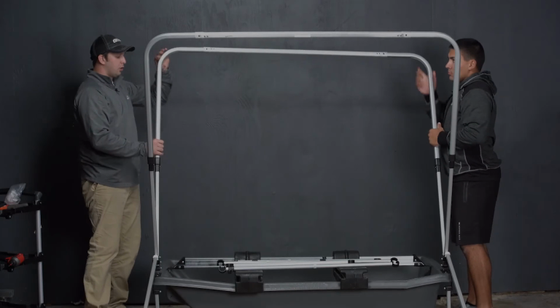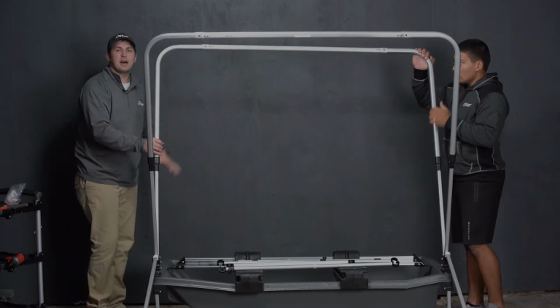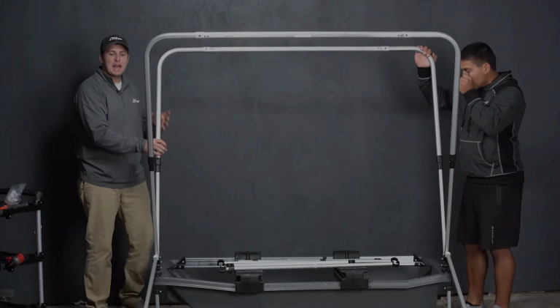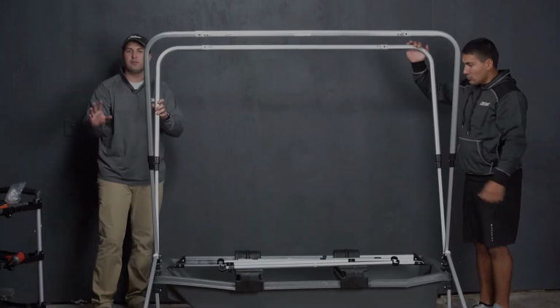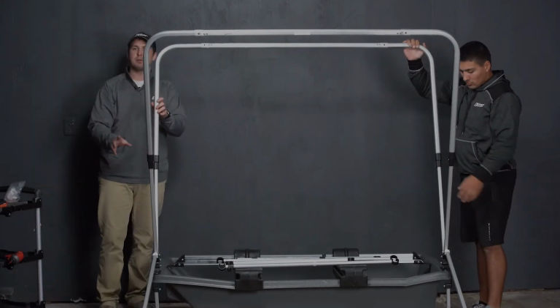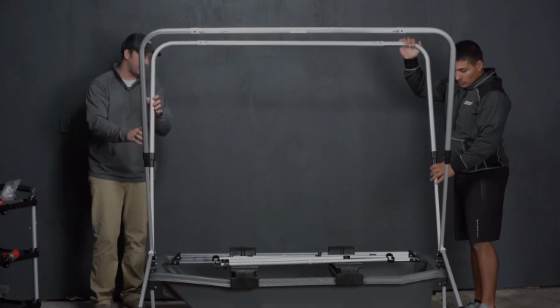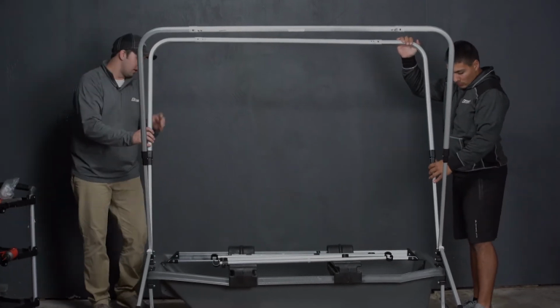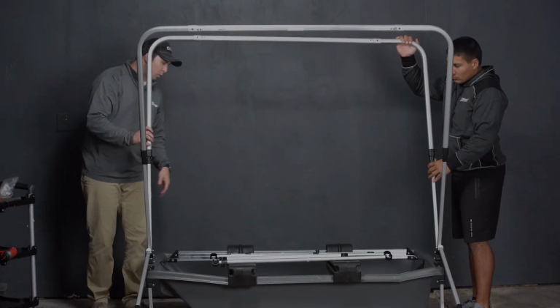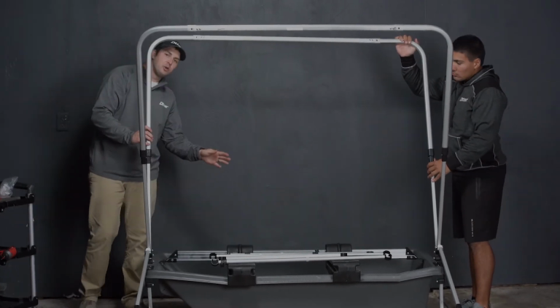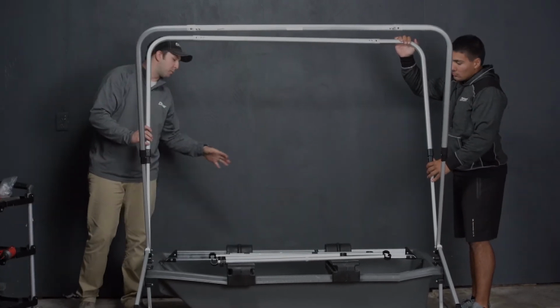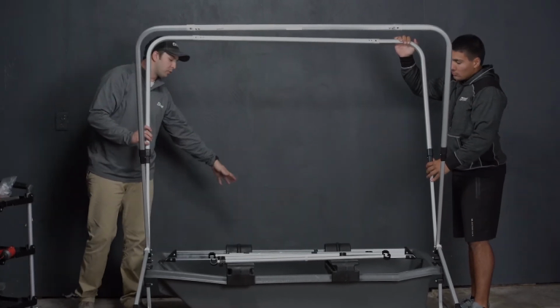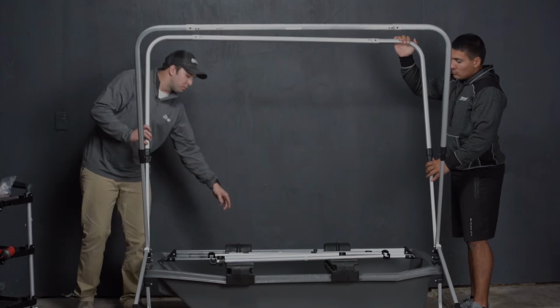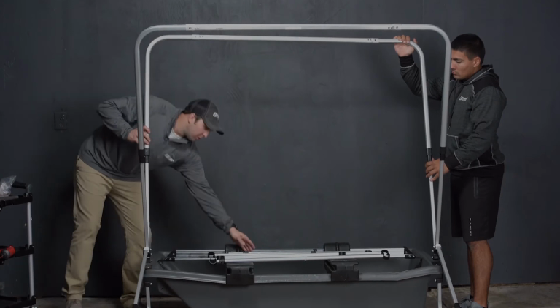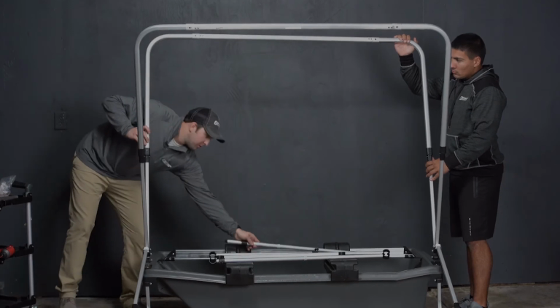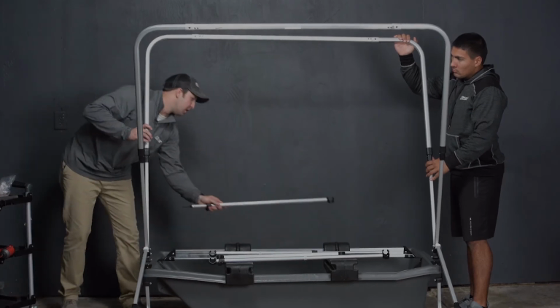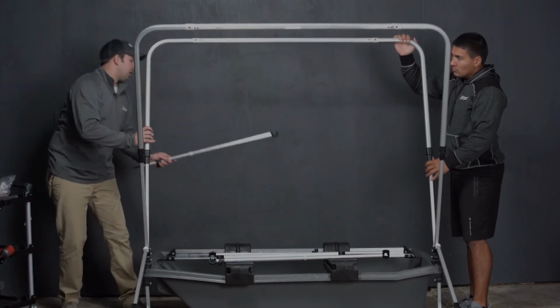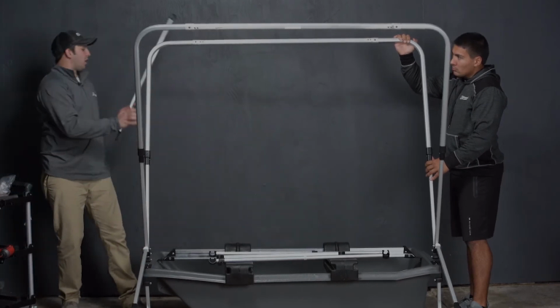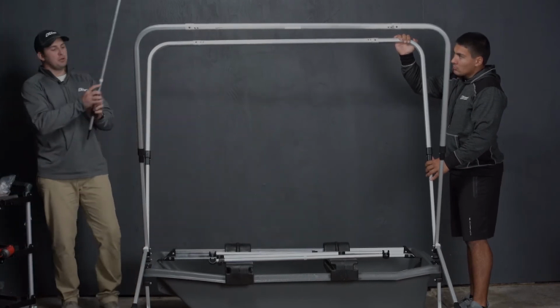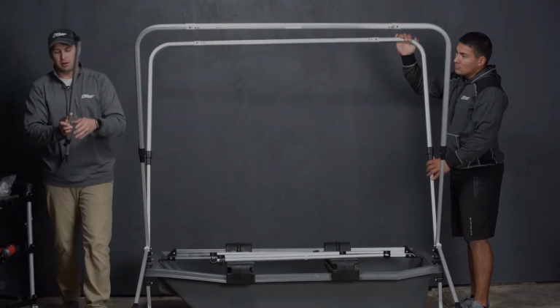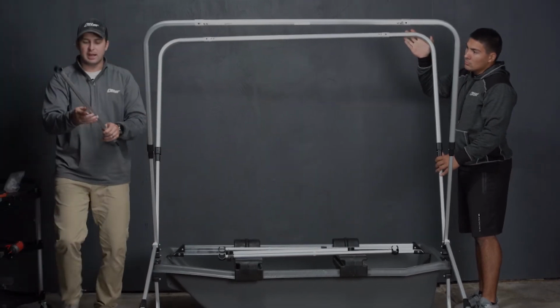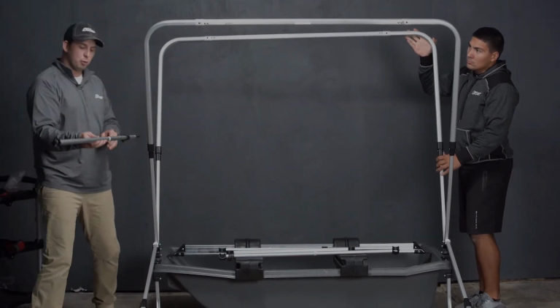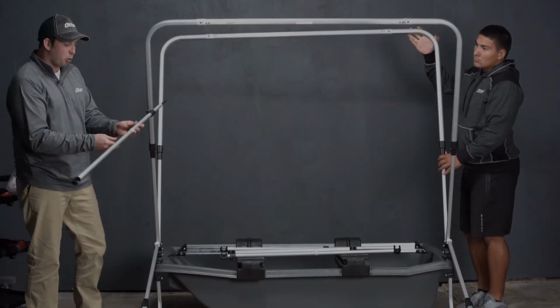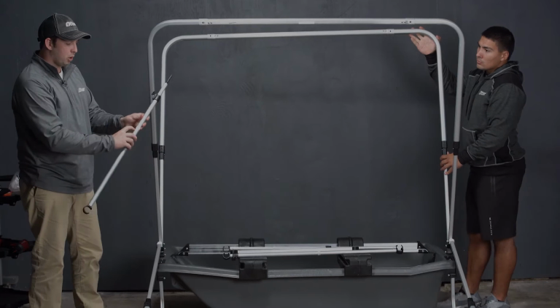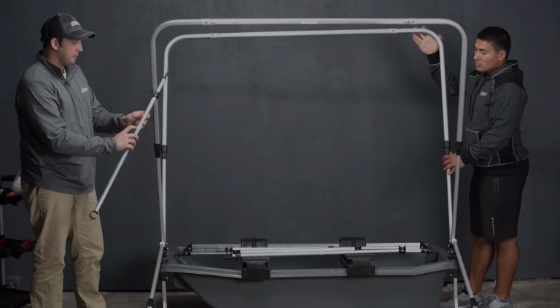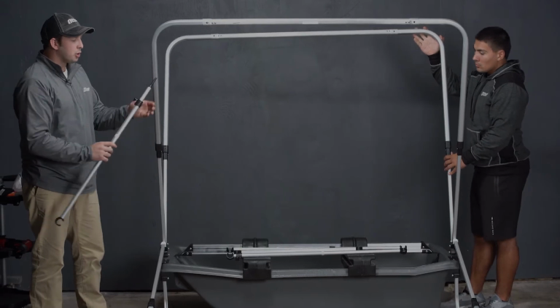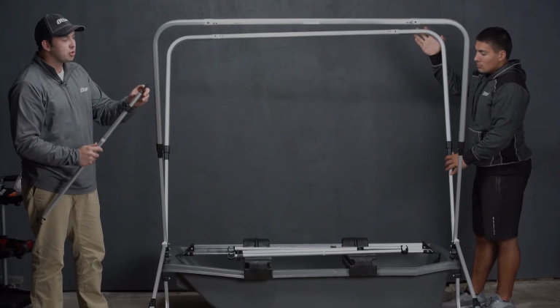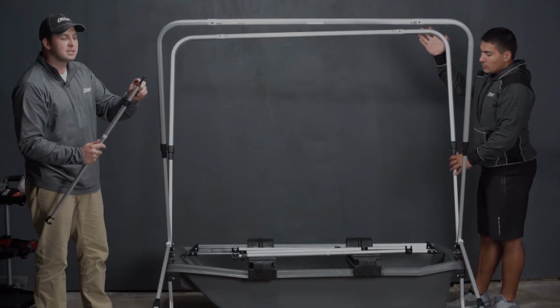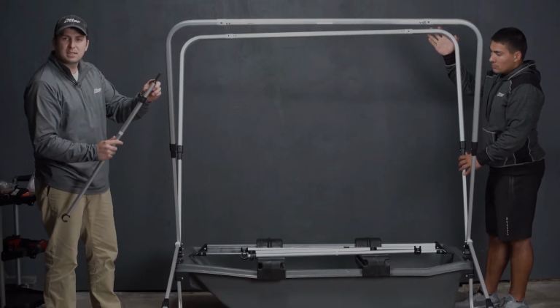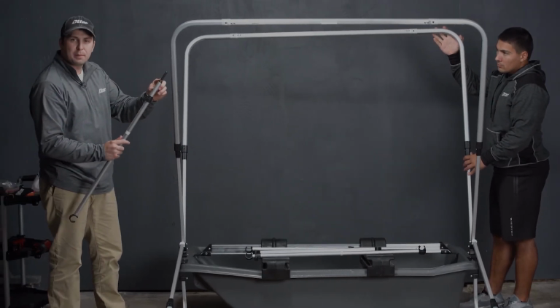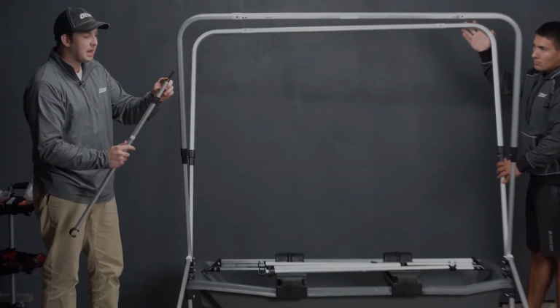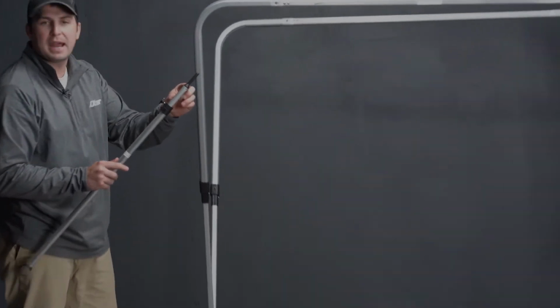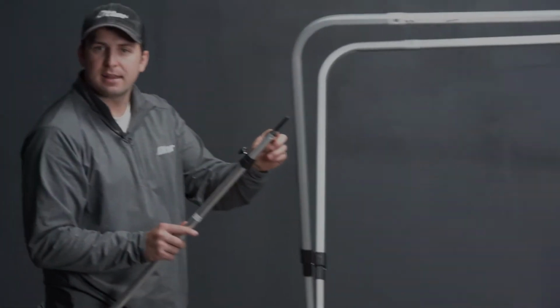Now that we have all of the frame expanded, we're going to put in the rear wind pole. They are labeled here to indicate which pole is what, but you also know because this has the black plastic peg on it.